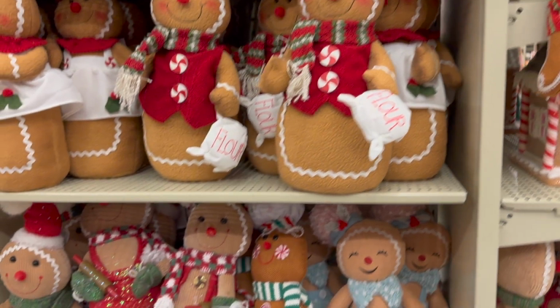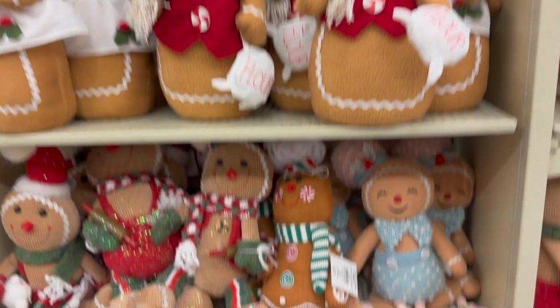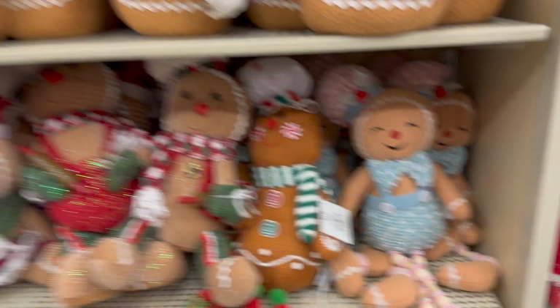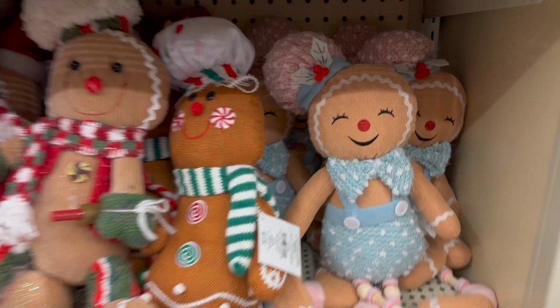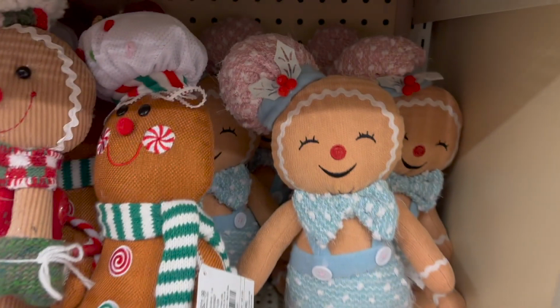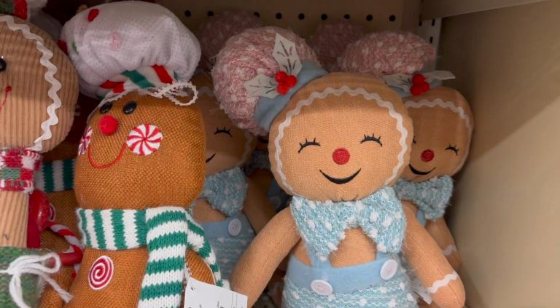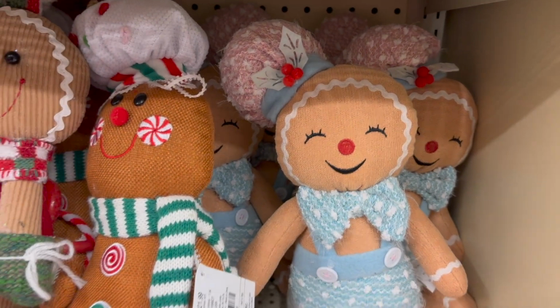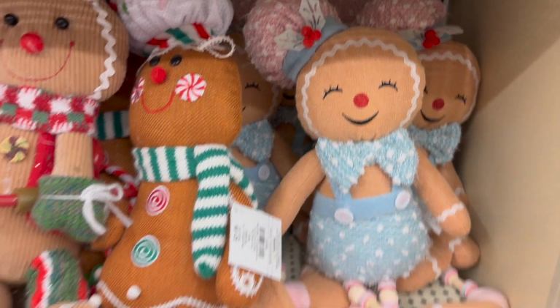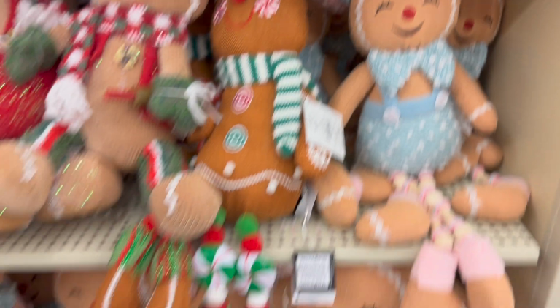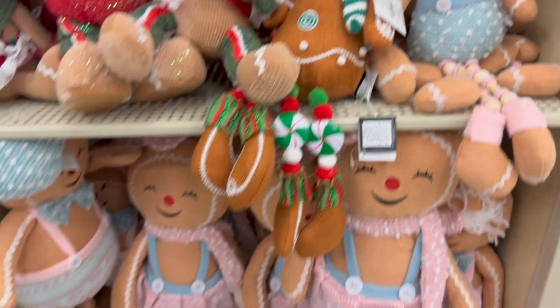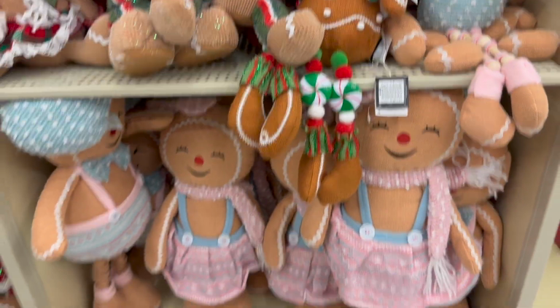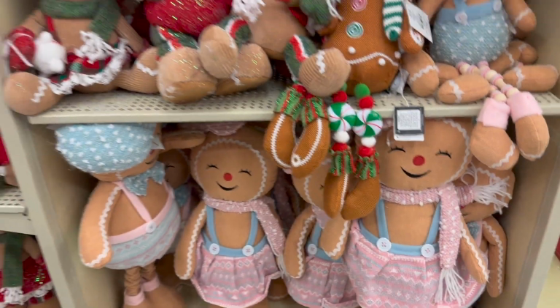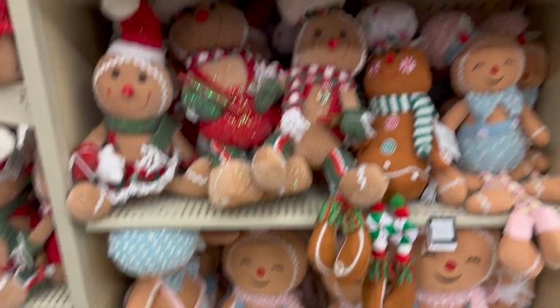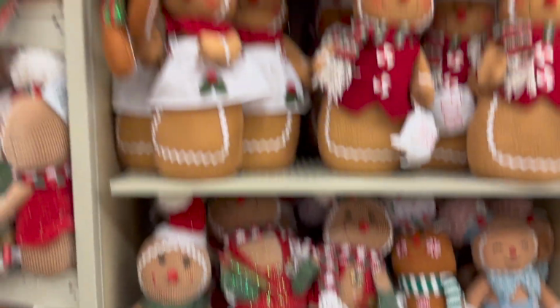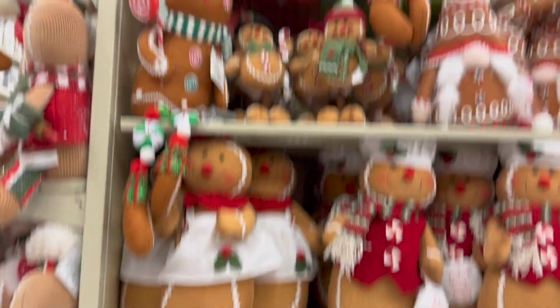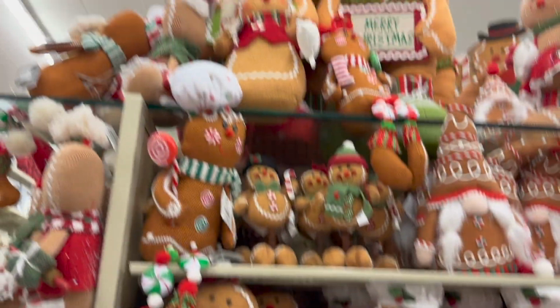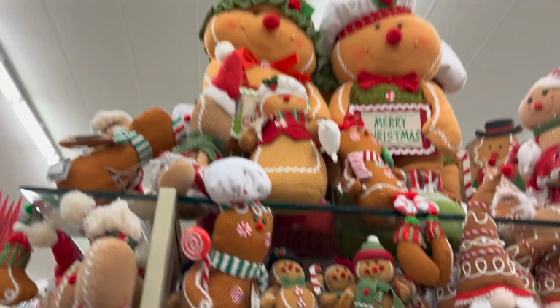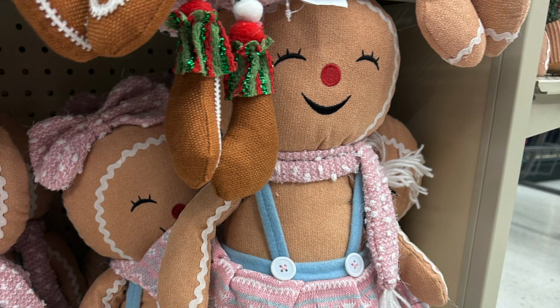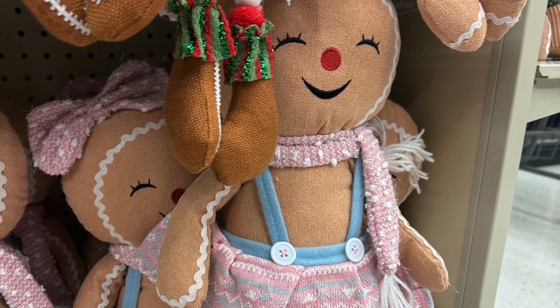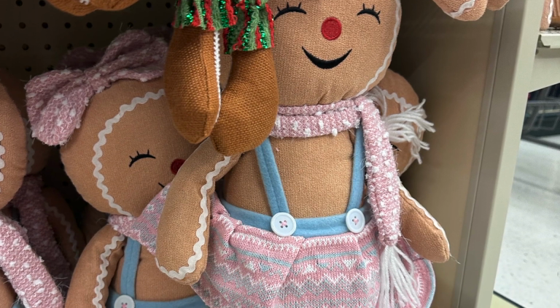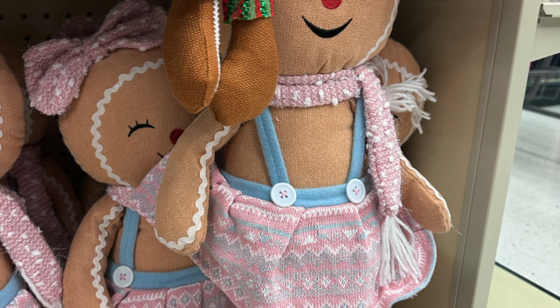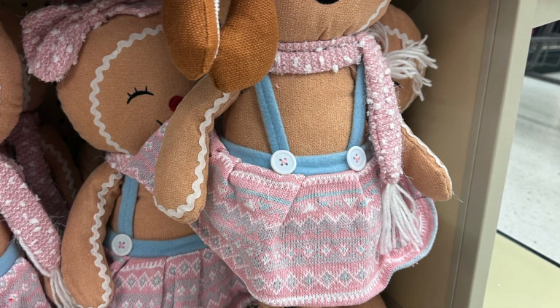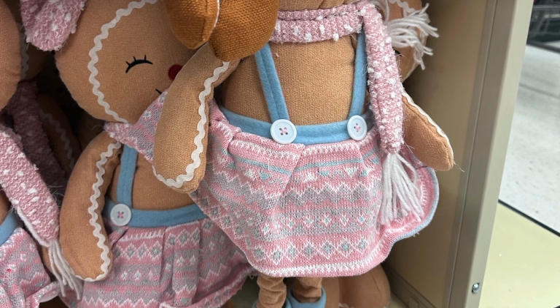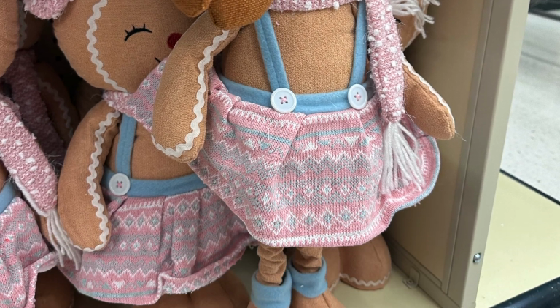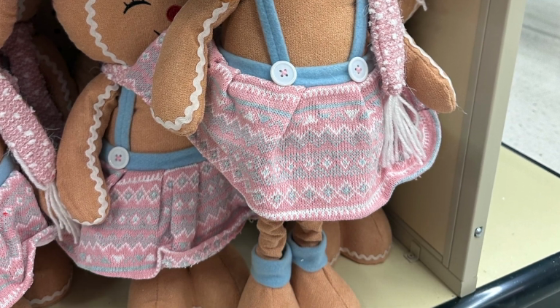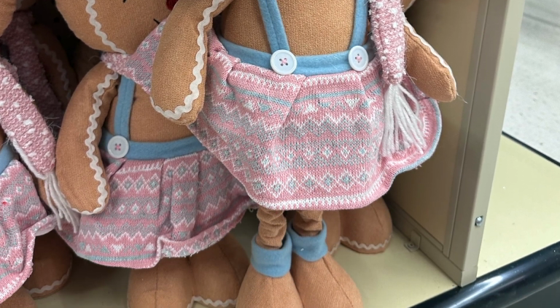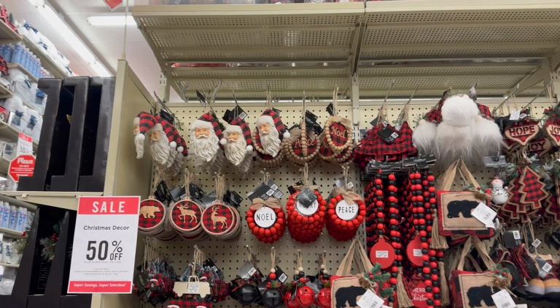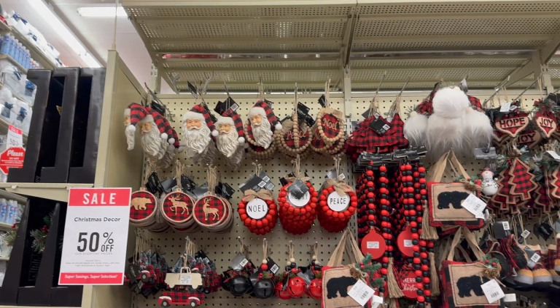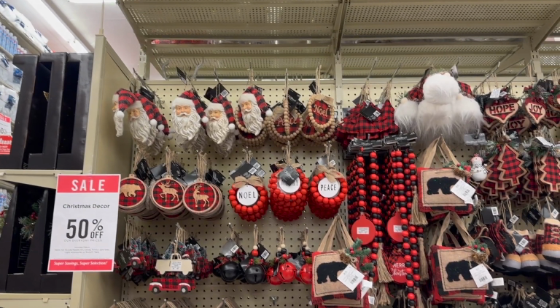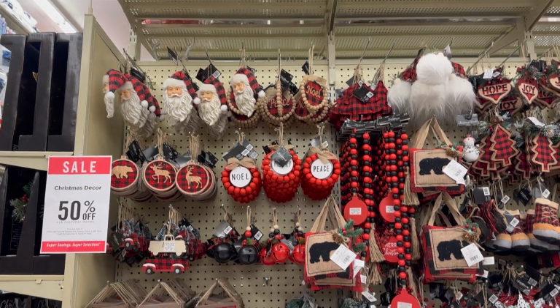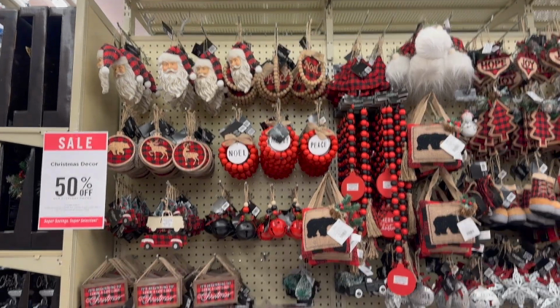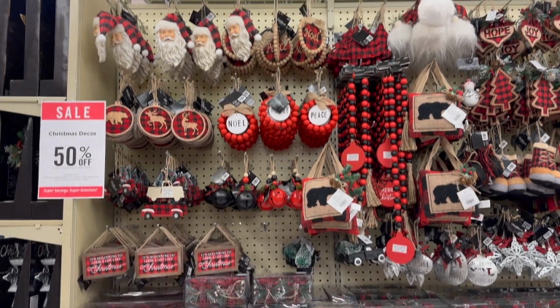I think we breezed past this little gingerbread setup last time, but I had to show you guys a closeup, especially of the one with the gumdrop on her head — they are so cute. They not only have these stuffies, but they also have gingerbread houses, gingerbread ornaments, just a ton of variety.